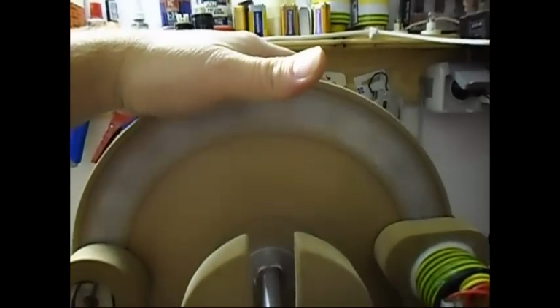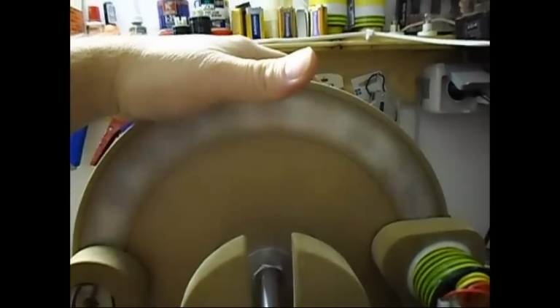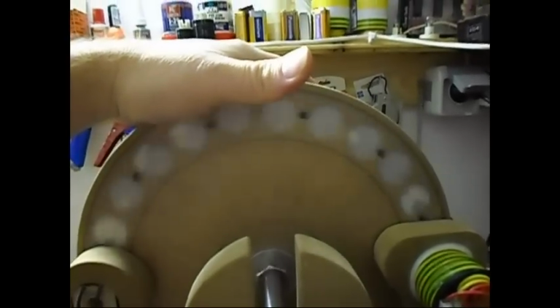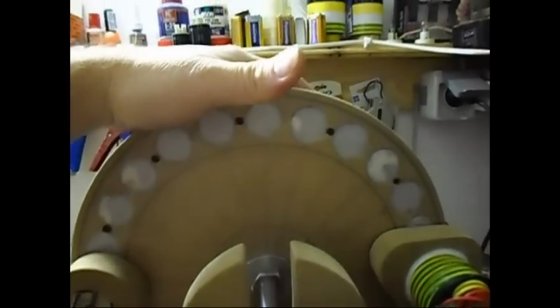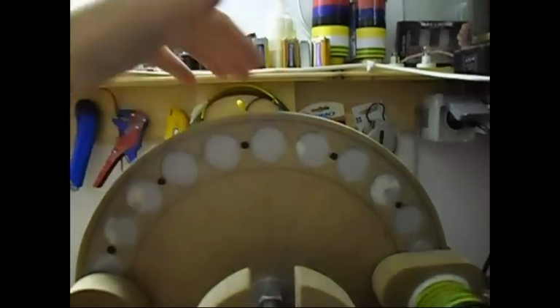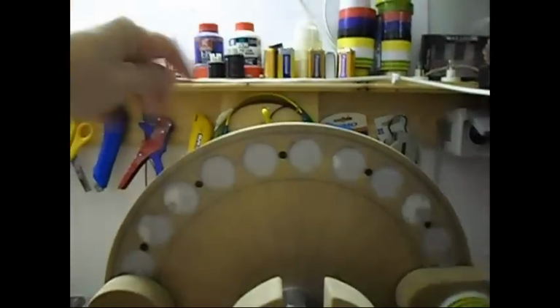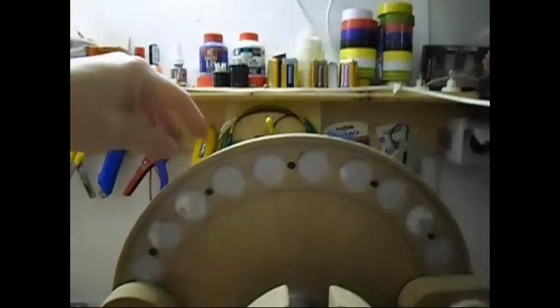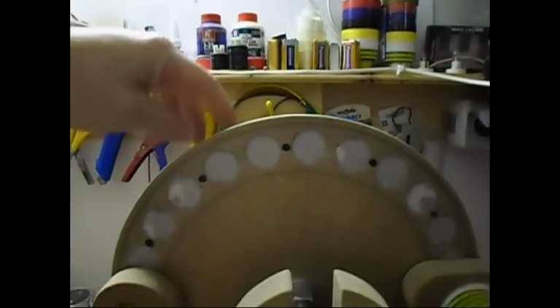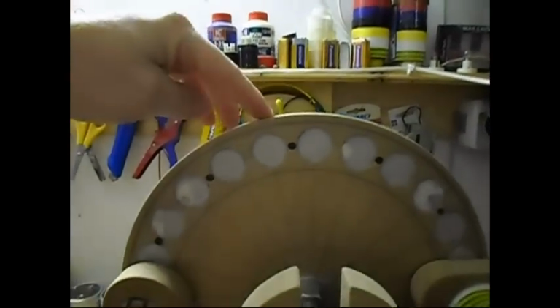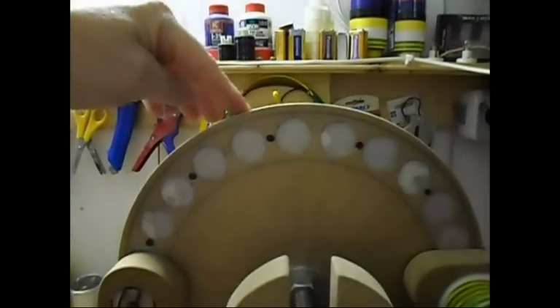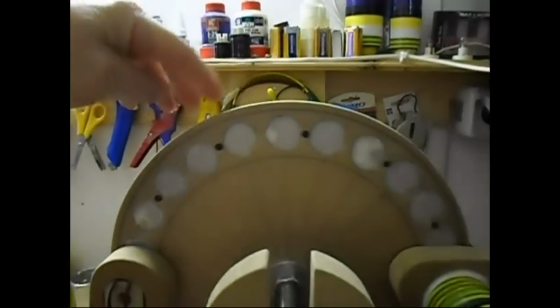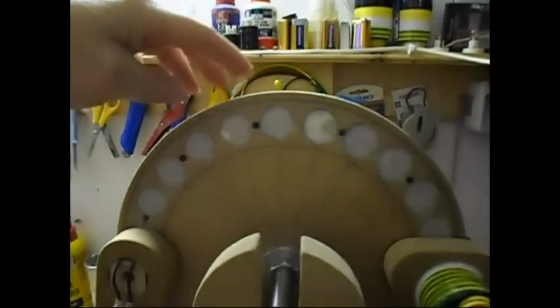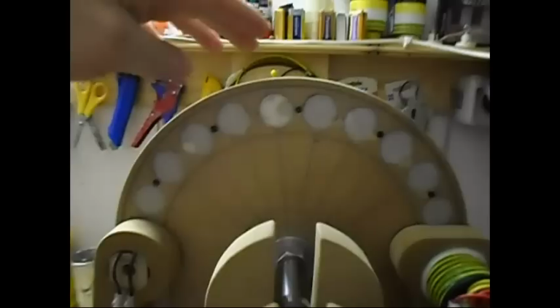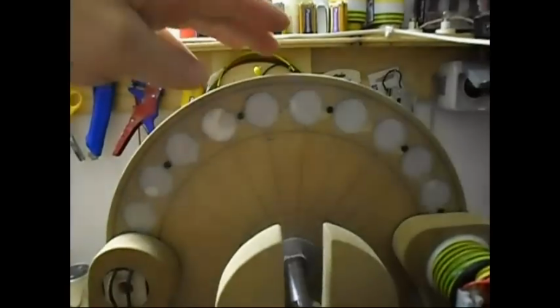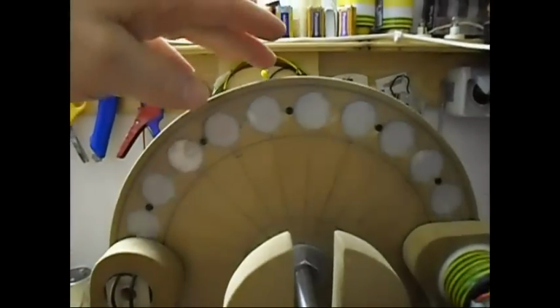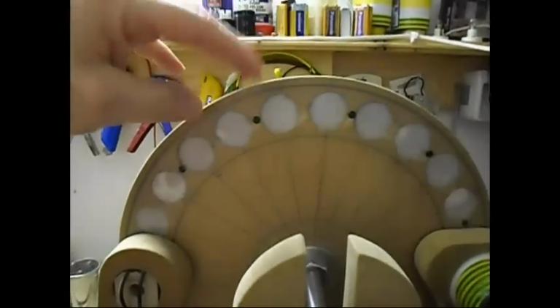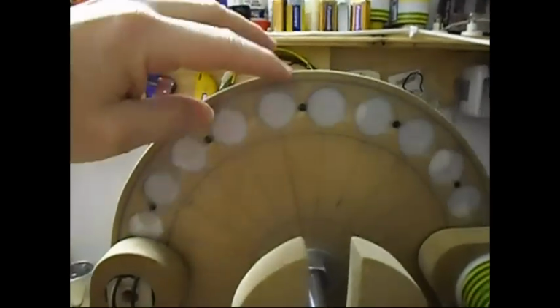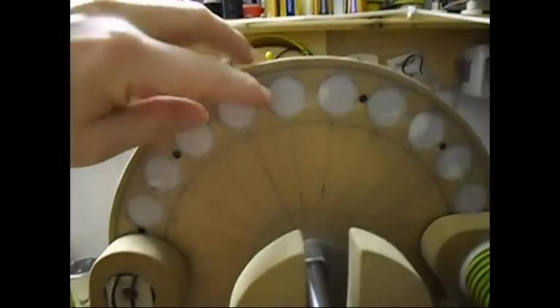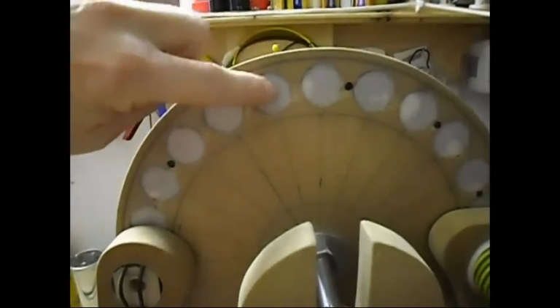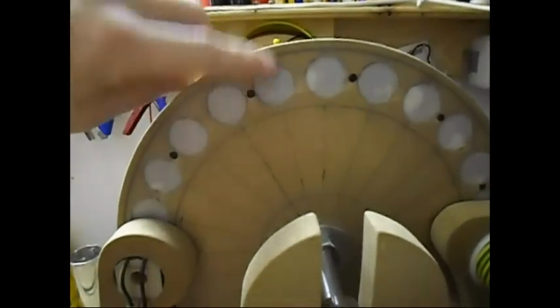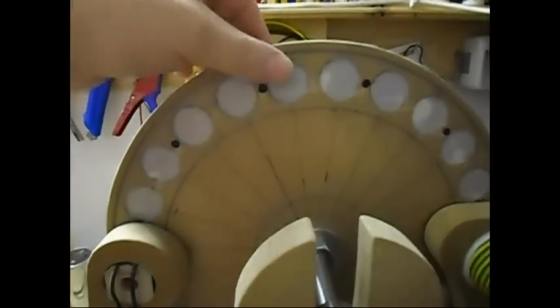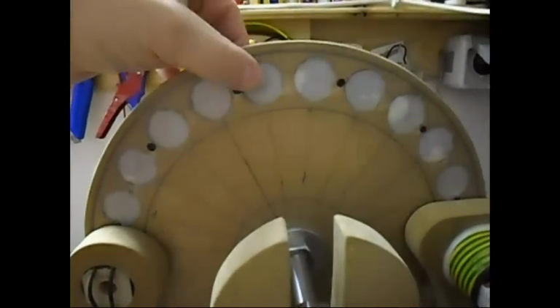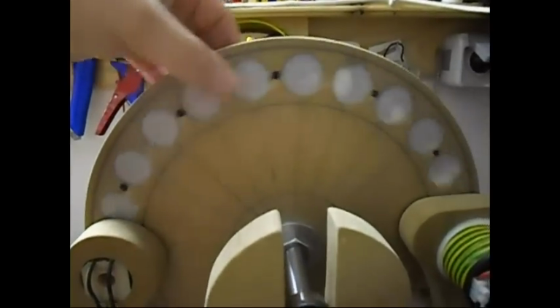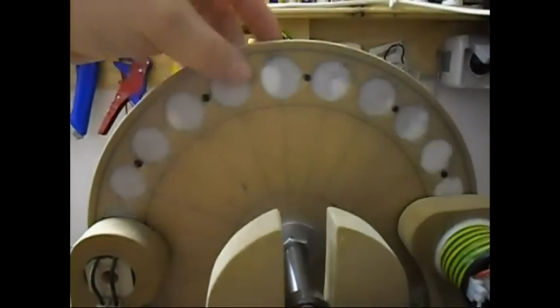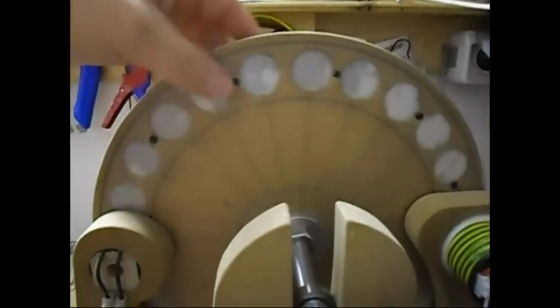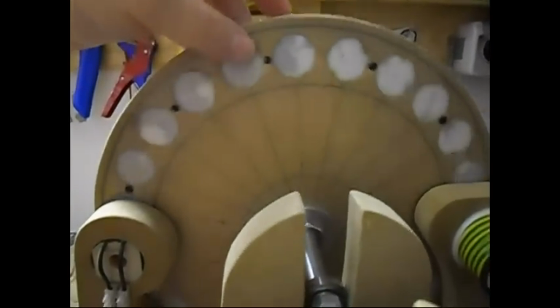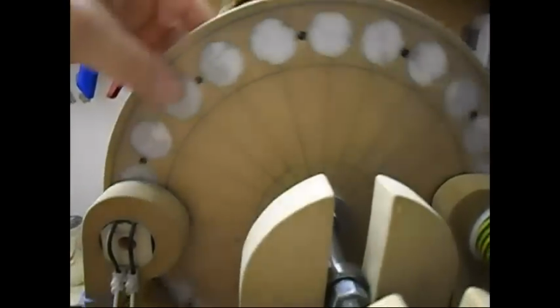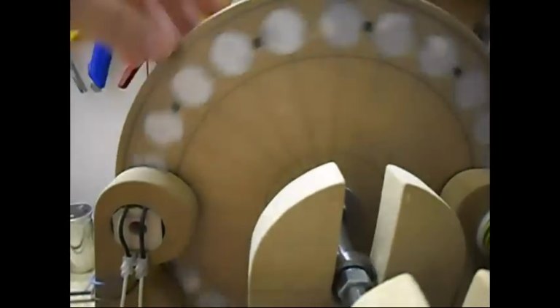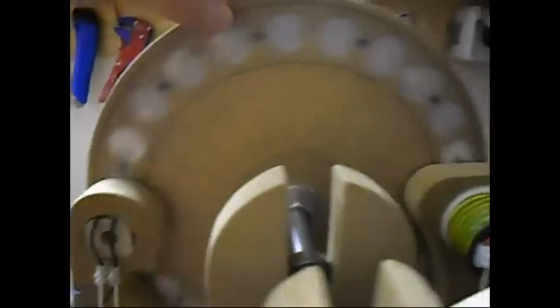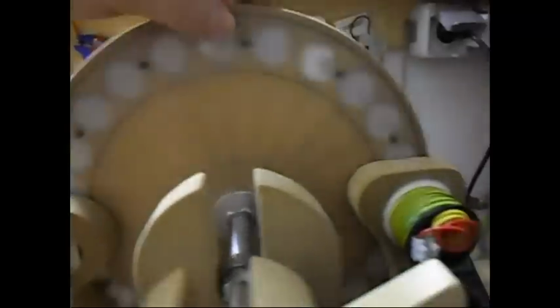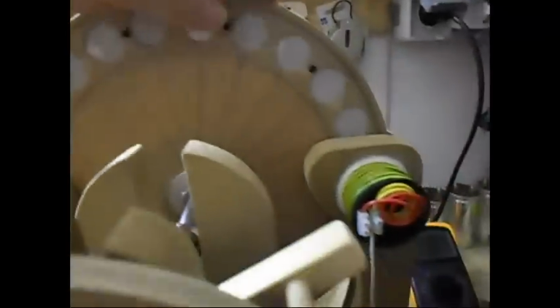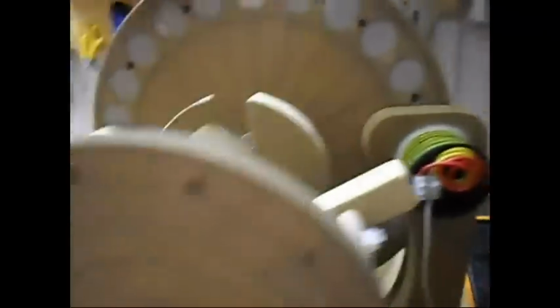Let me stop it. With pretty large — I think they were N52 neodymium magnets. You can see here, pretty large ones. Very strong. Well, they are perfect for this kind of test.